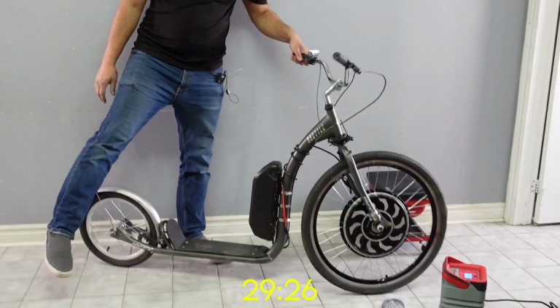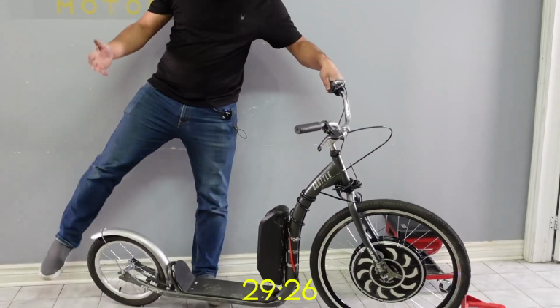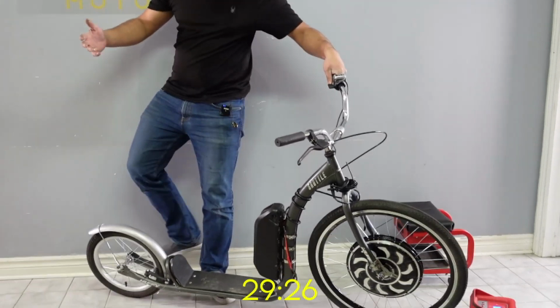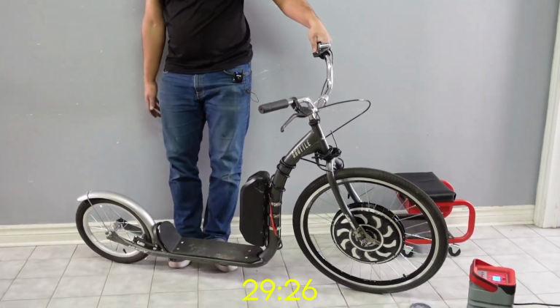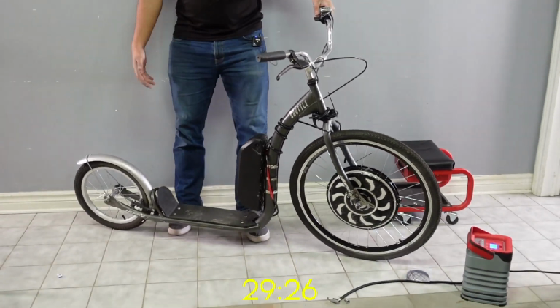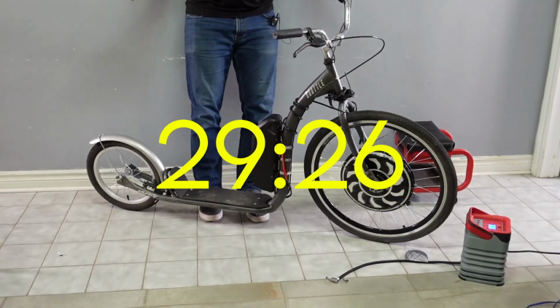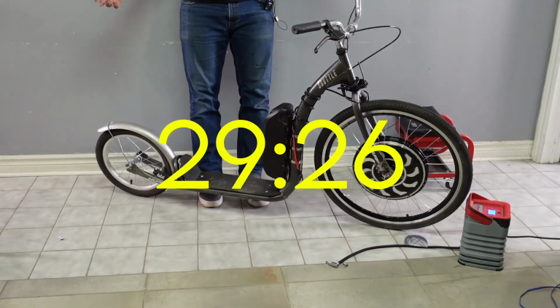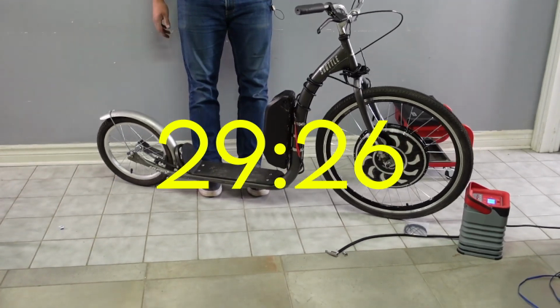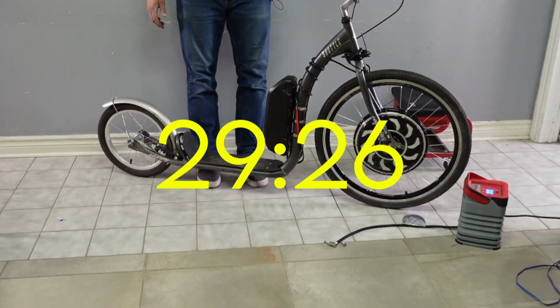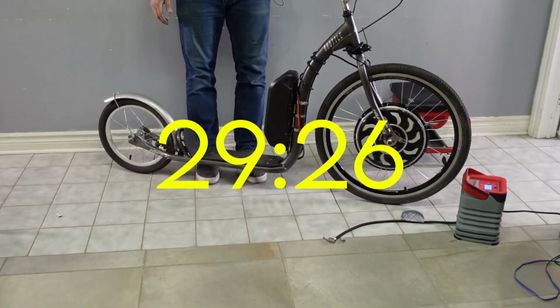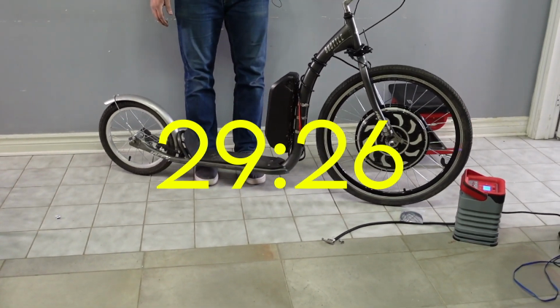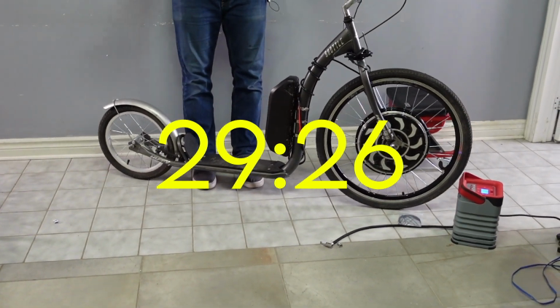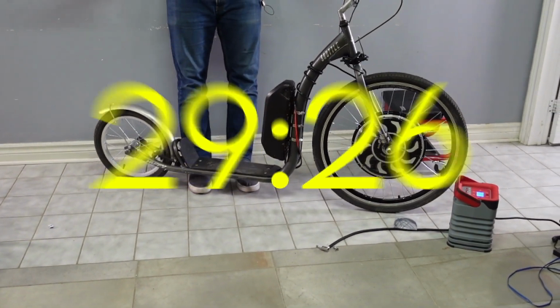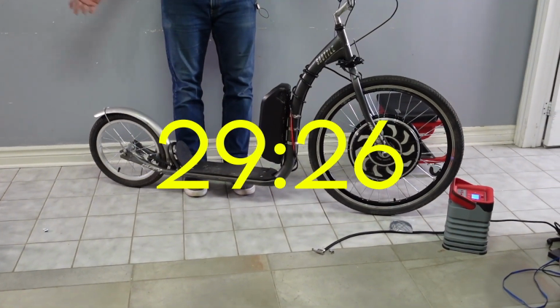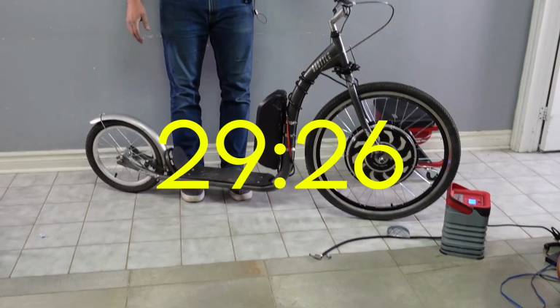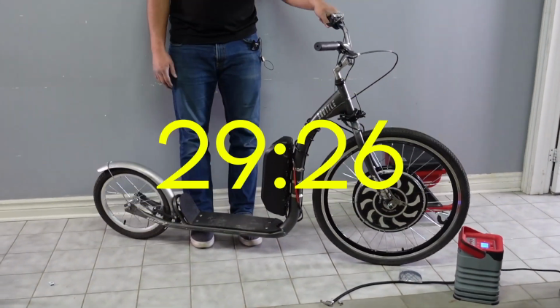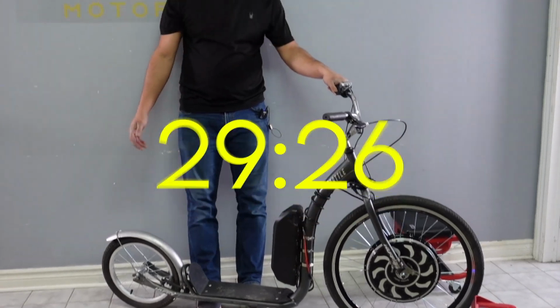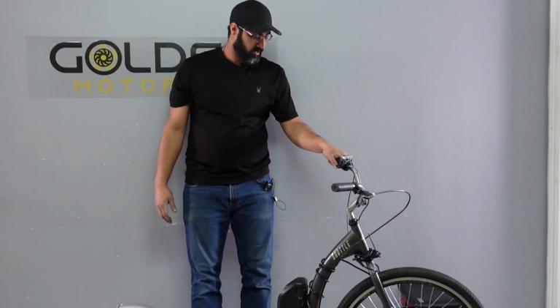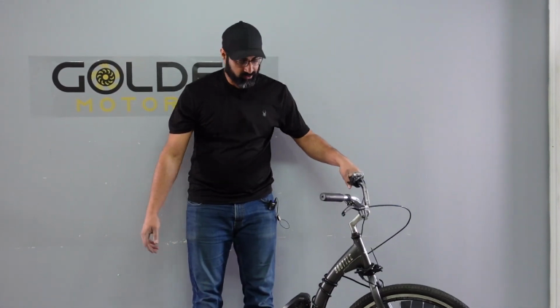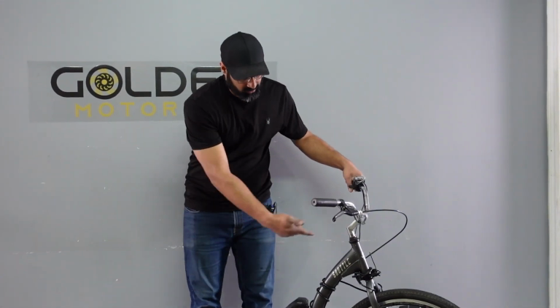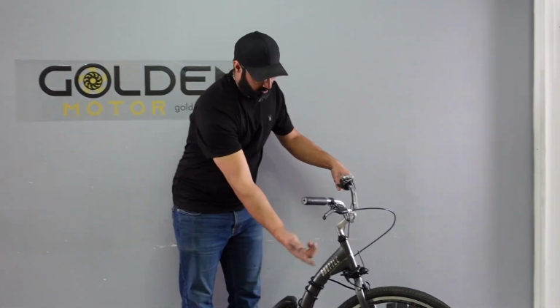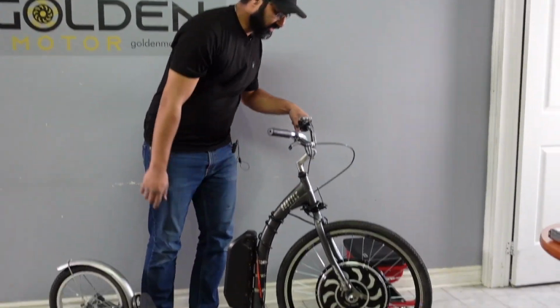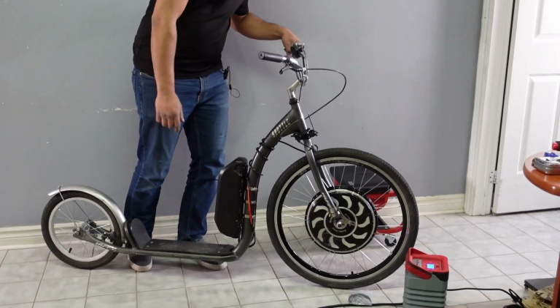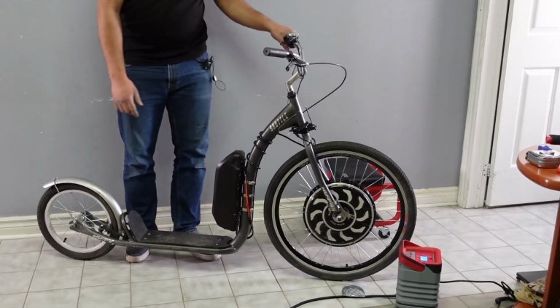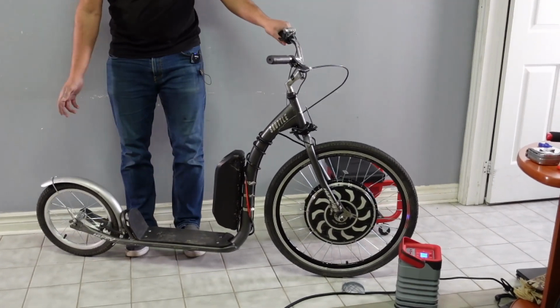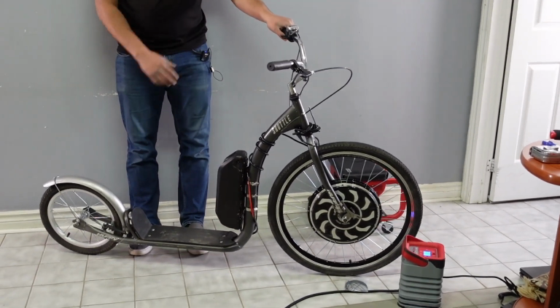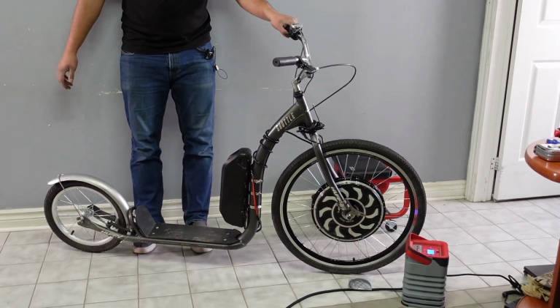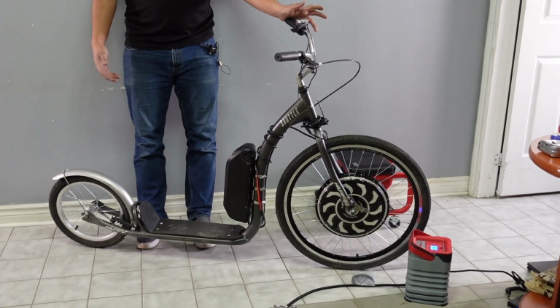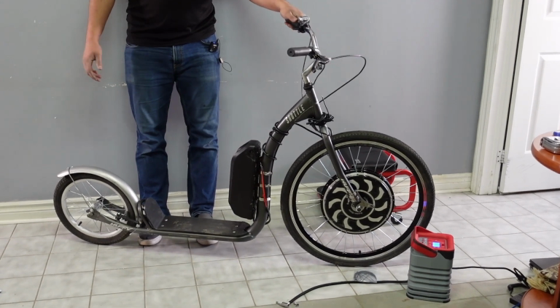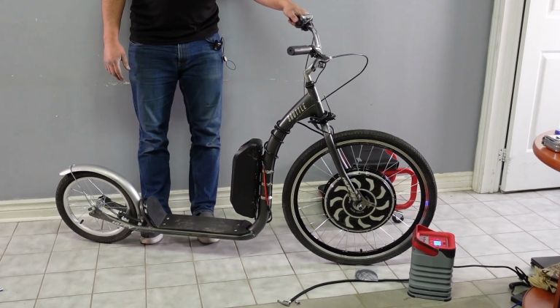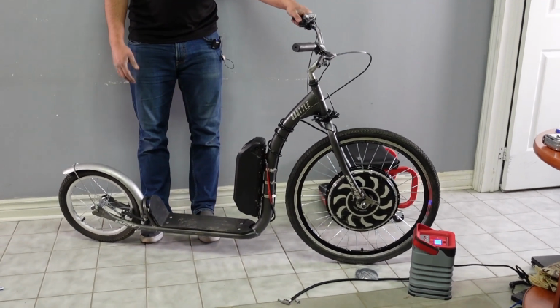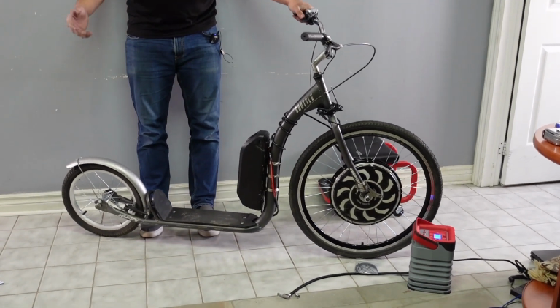So here it is. I'm not sure how long that took, but I don't think it was more than 20 to 30 minutes at the max. I could do a cleaner job just cleaning up the wires, but I'll probably do that later. But it's a fully functional scooter now. Let's take it out for a ride.